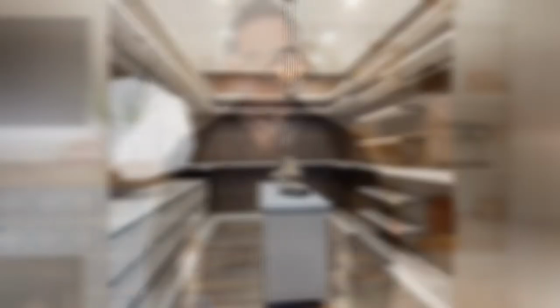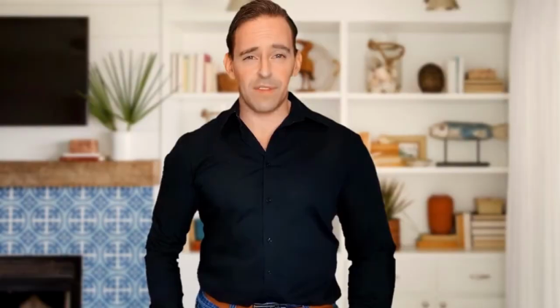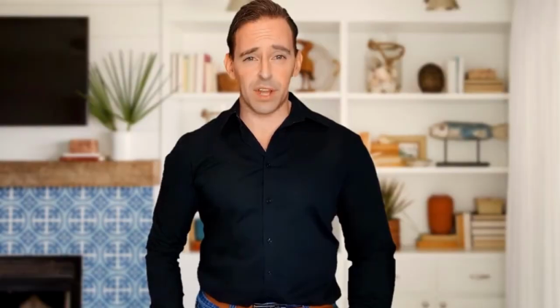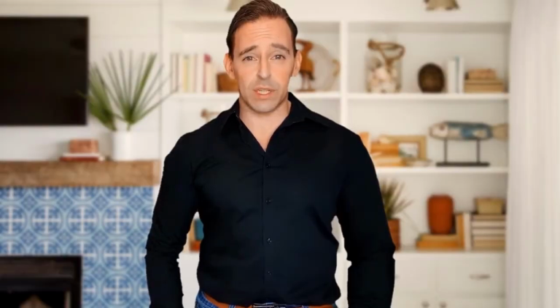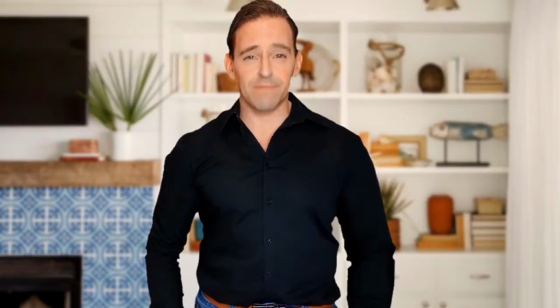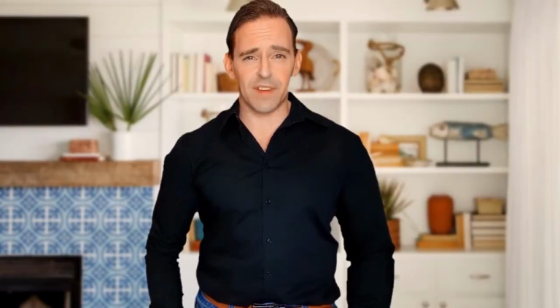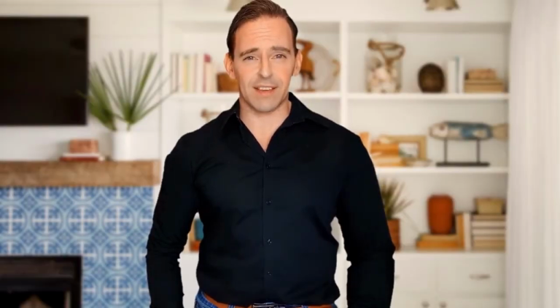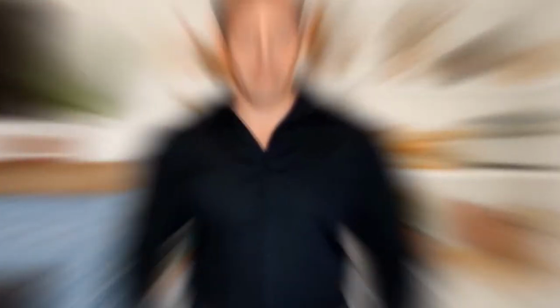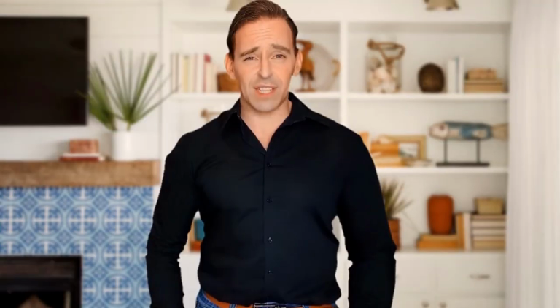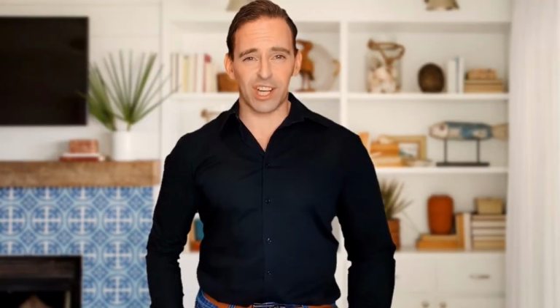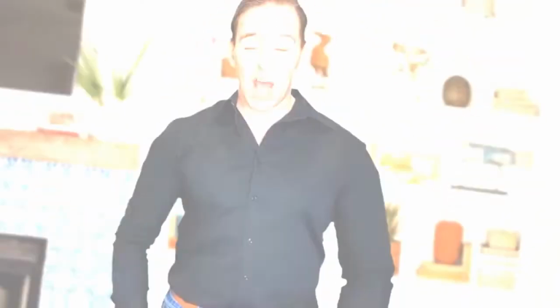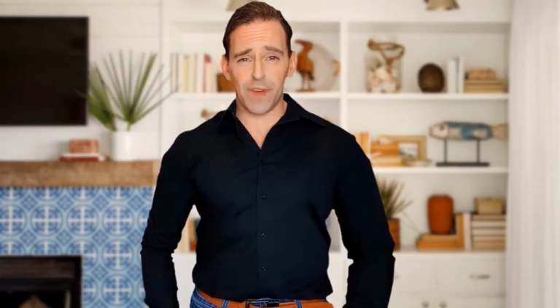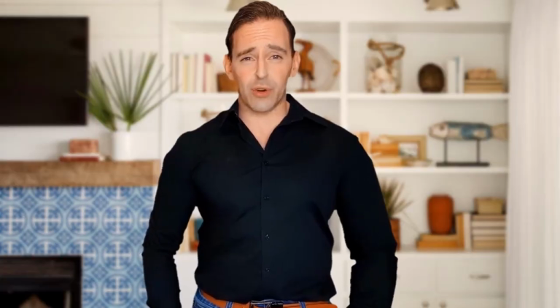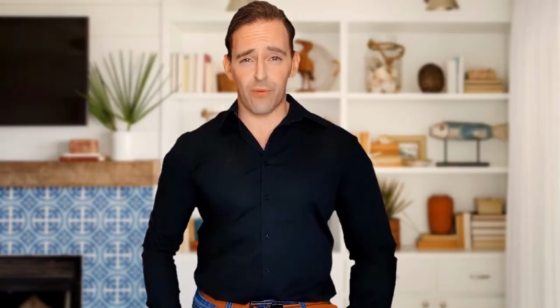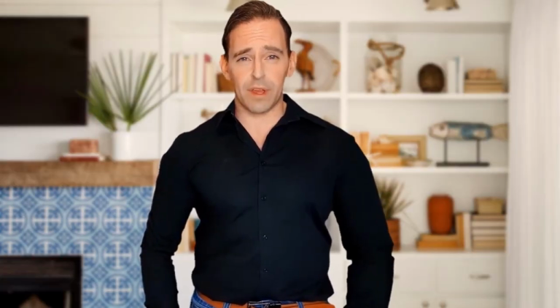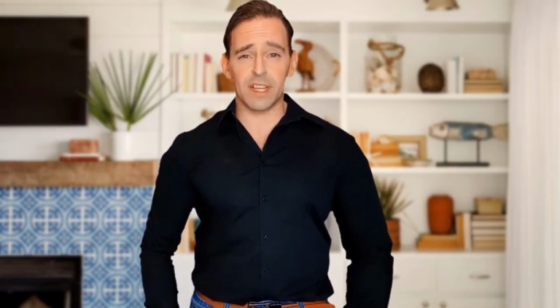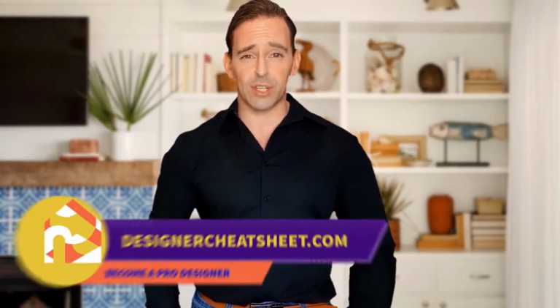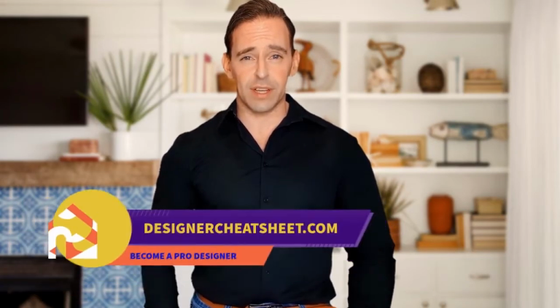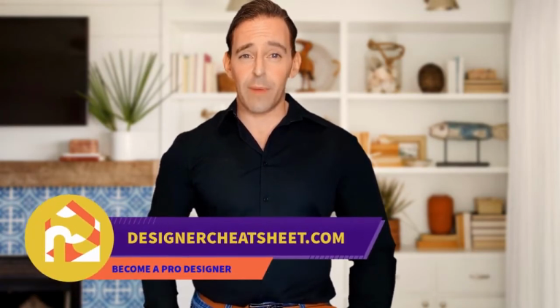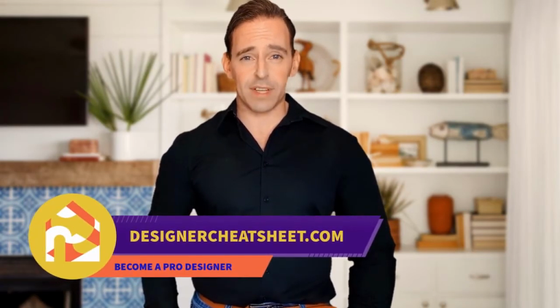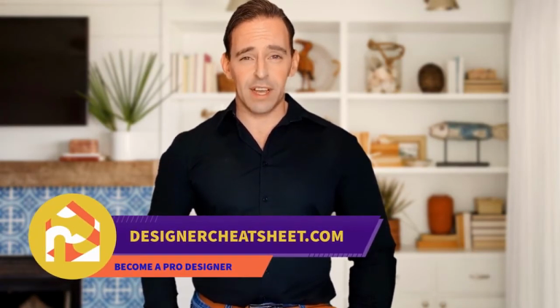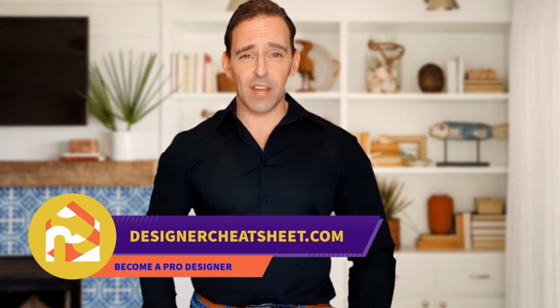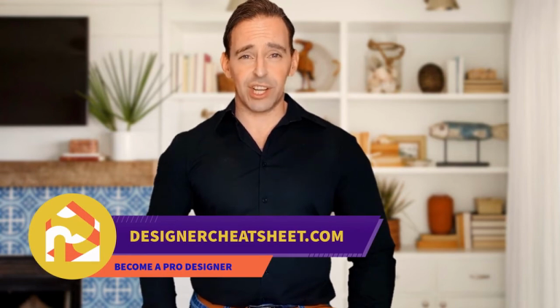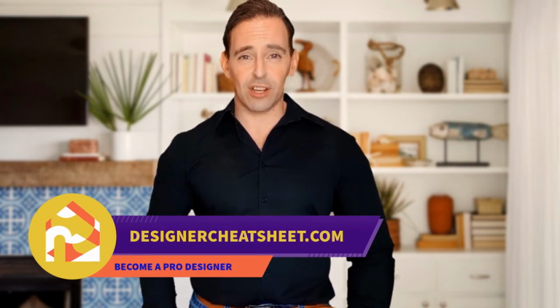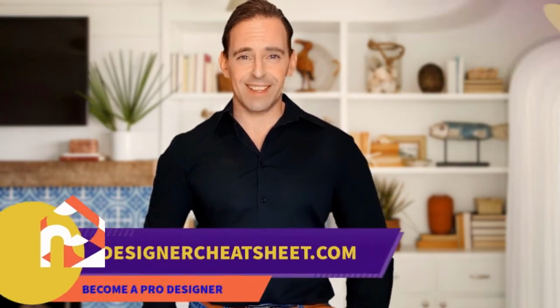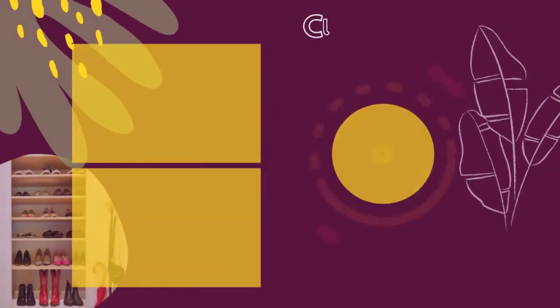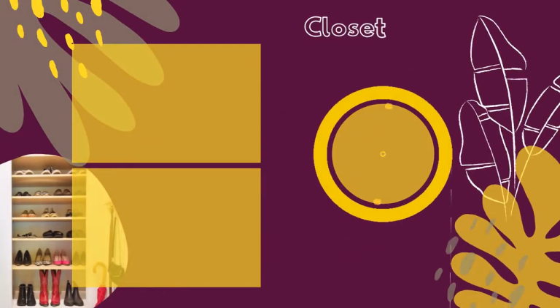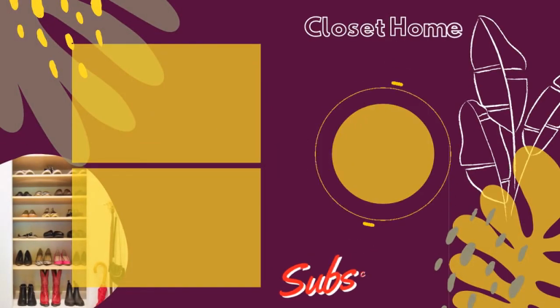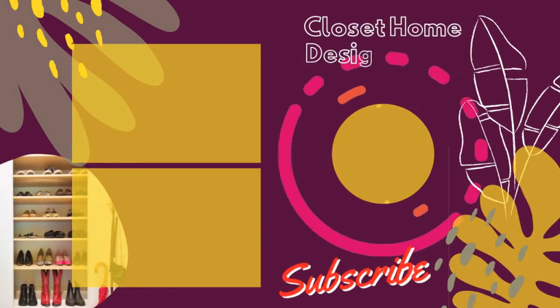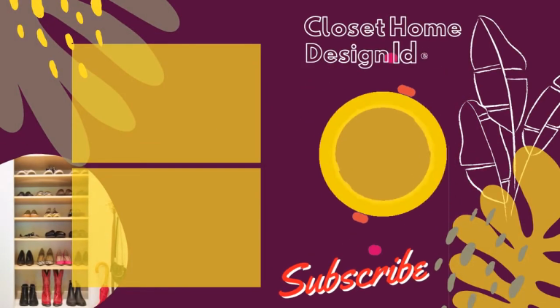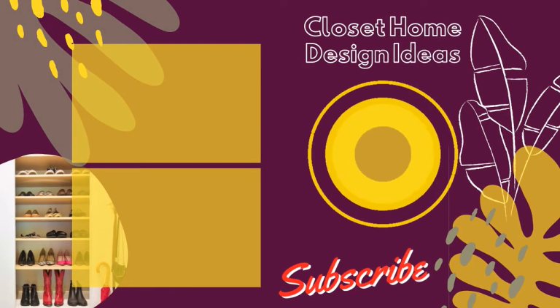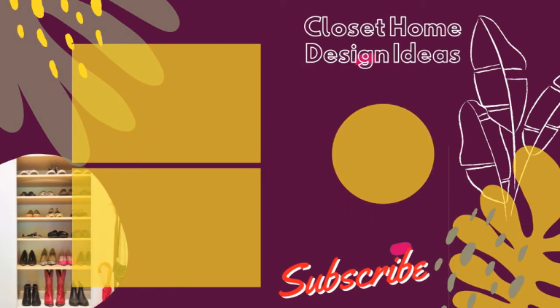If this video was useful, give it a like. Thanks for watching. Don't forget to grab your free copy of the designer's toolkit from our website, designercheatsheet.com. Thank you very much.